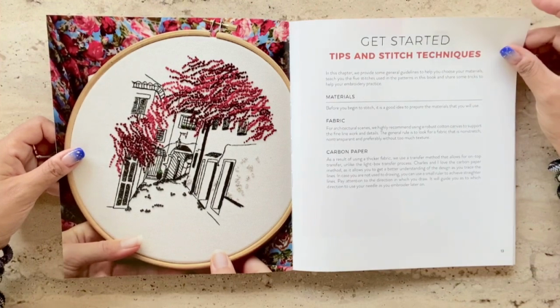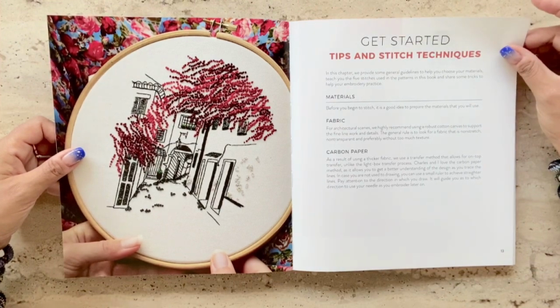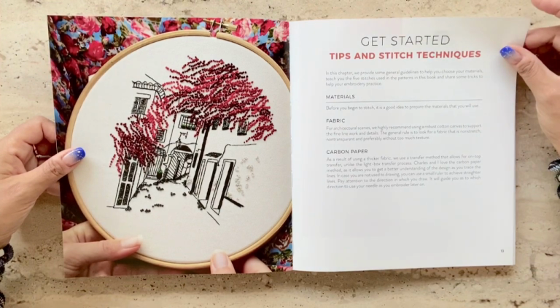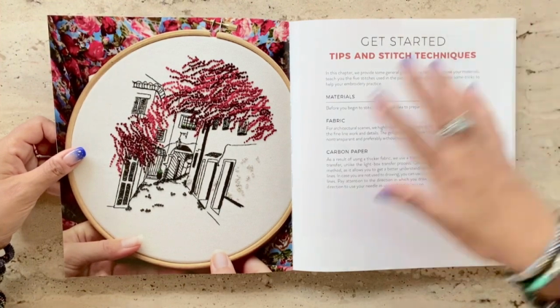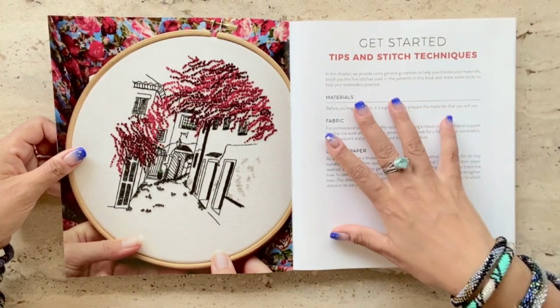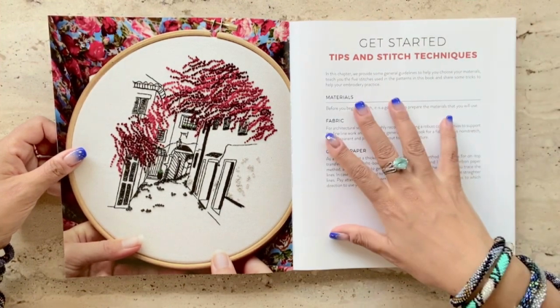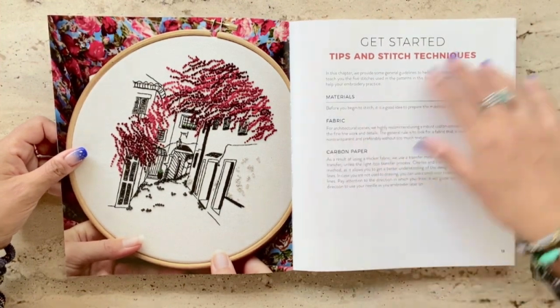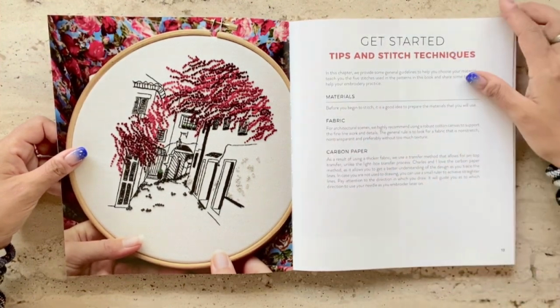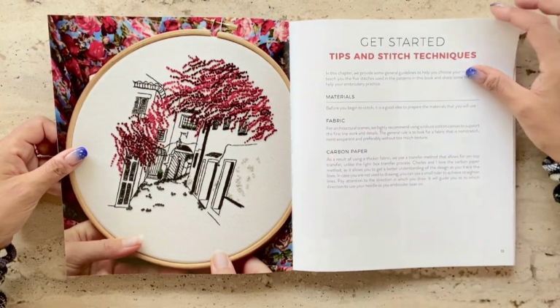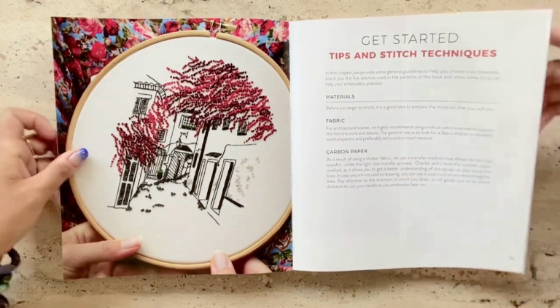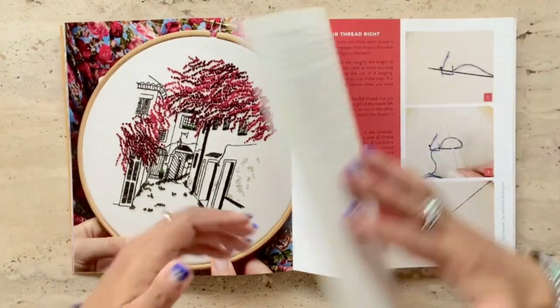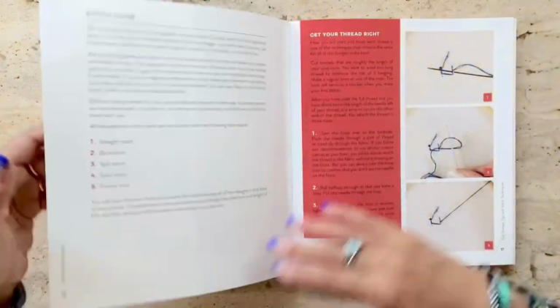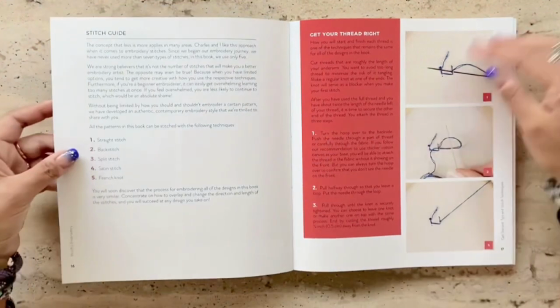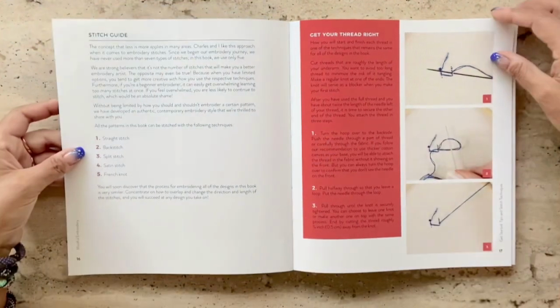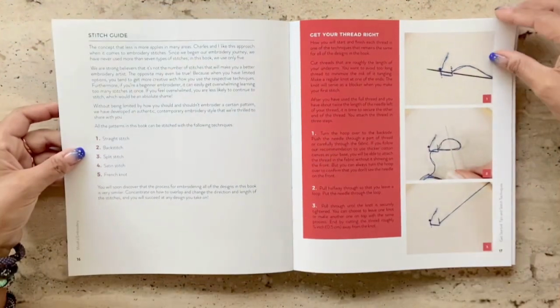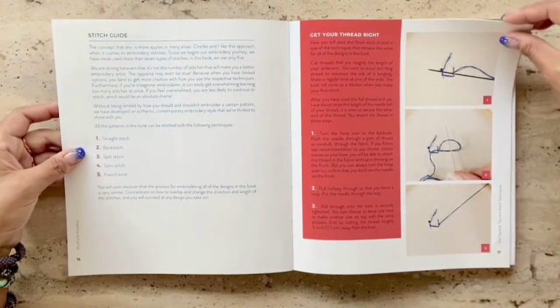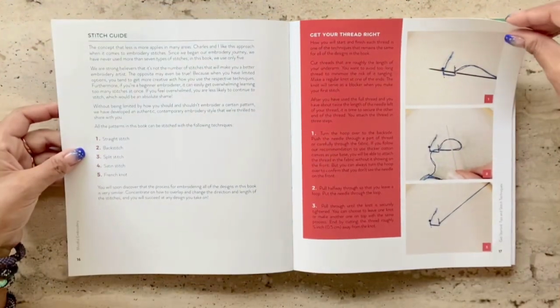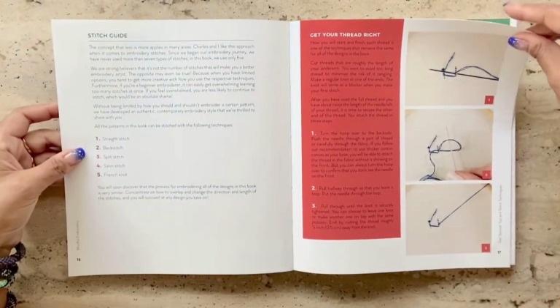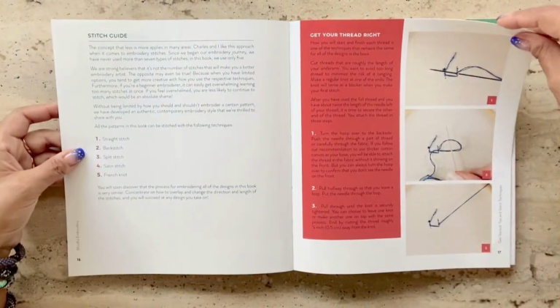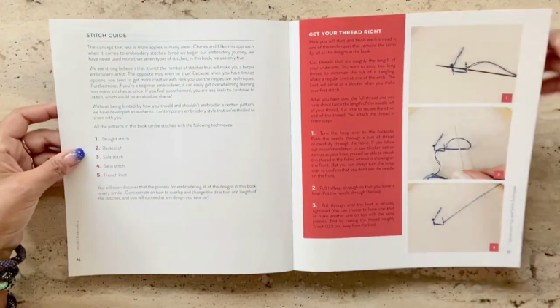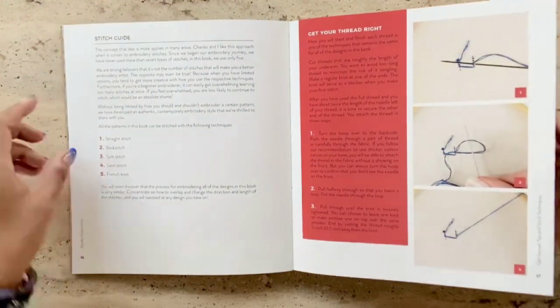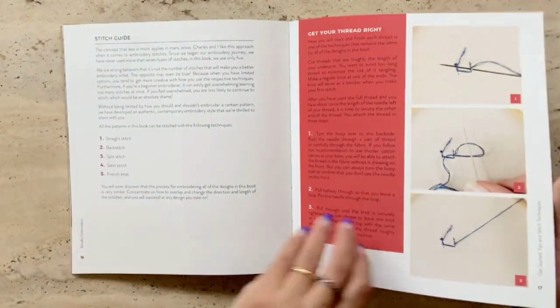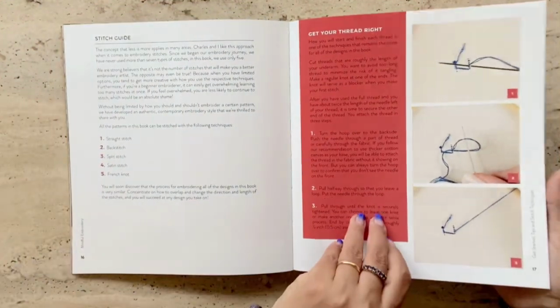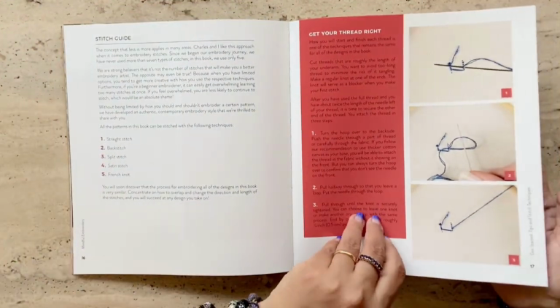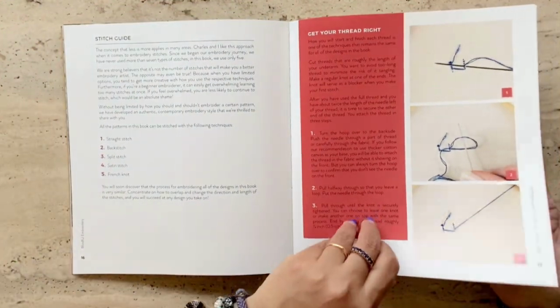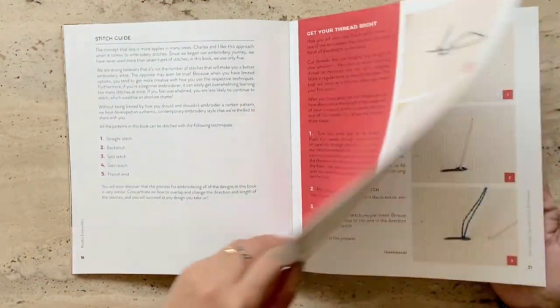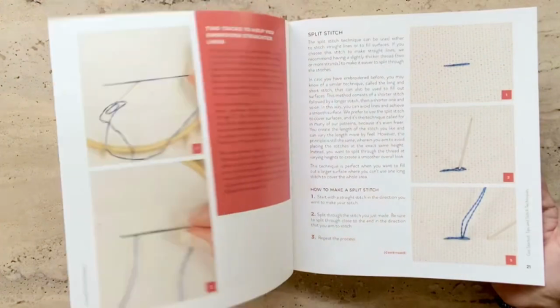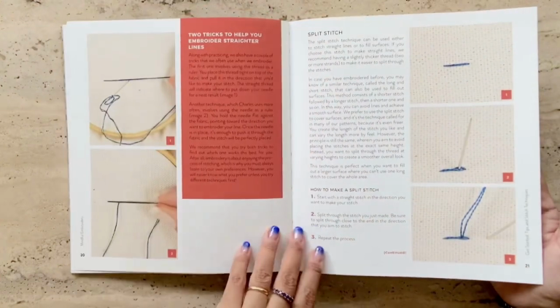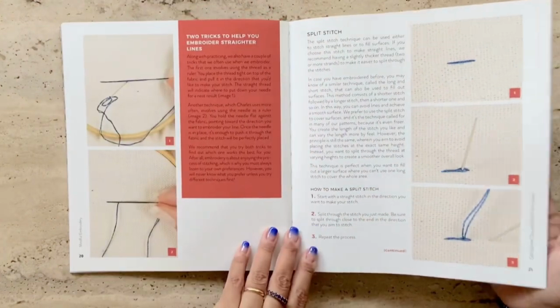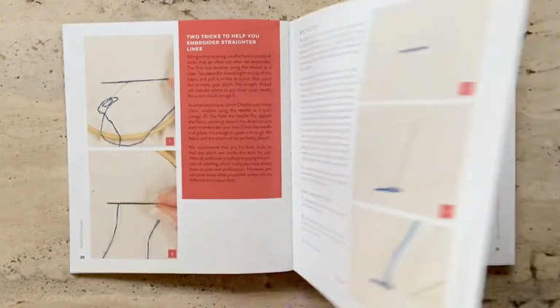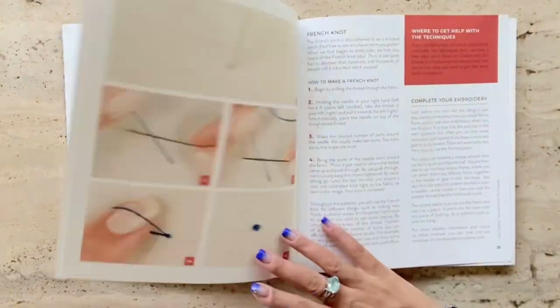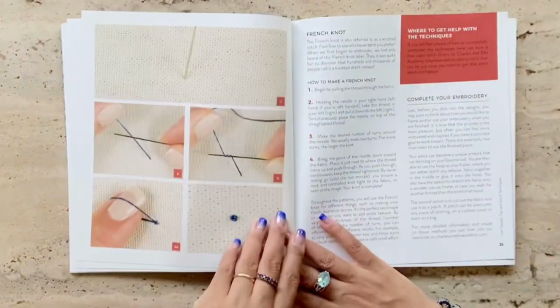The book starts with an introductory chapter and a chapter on tips and stitch techniques, where you get instructions on the predominant stitches used in their embroidery projects.